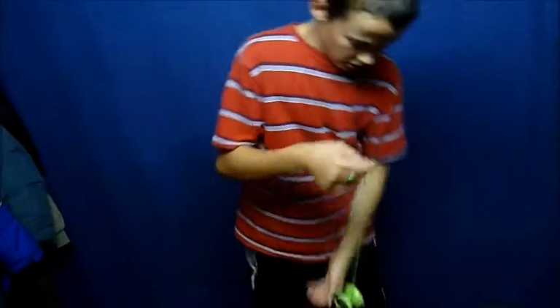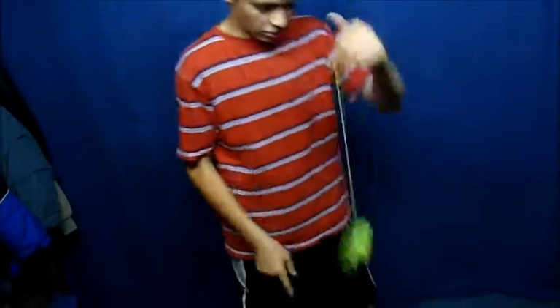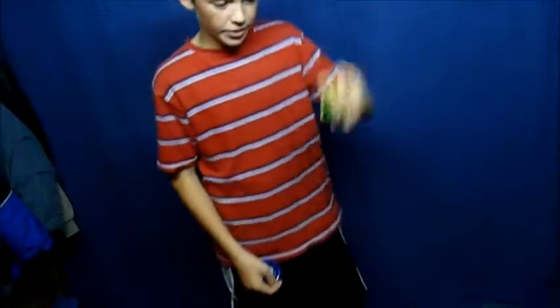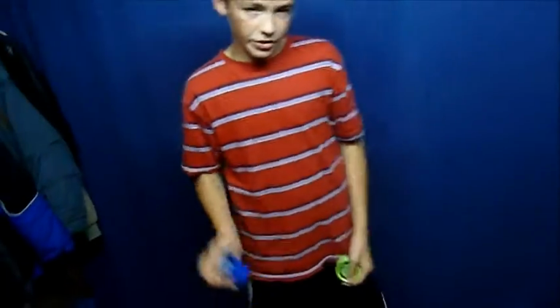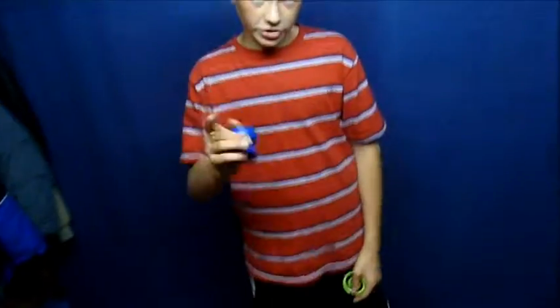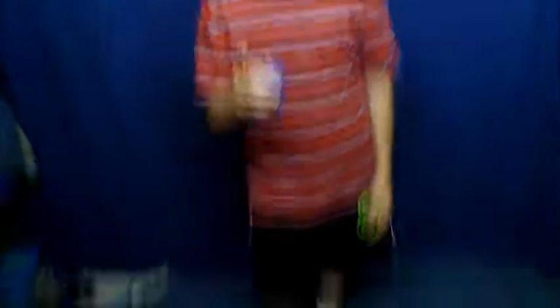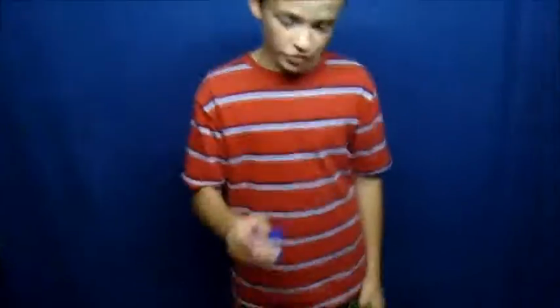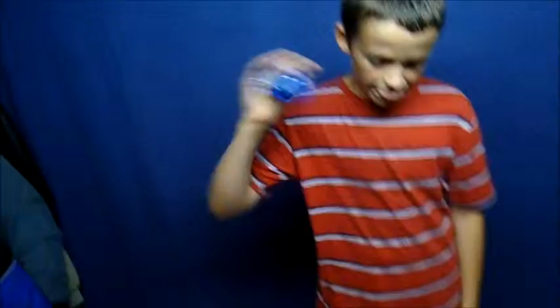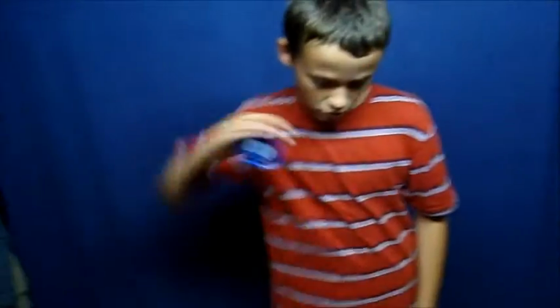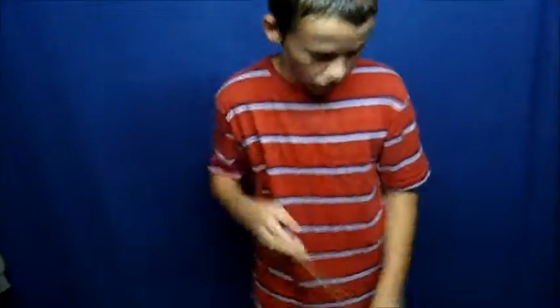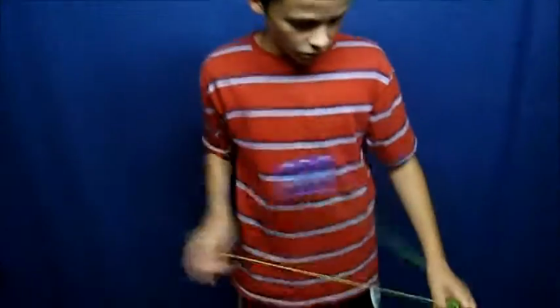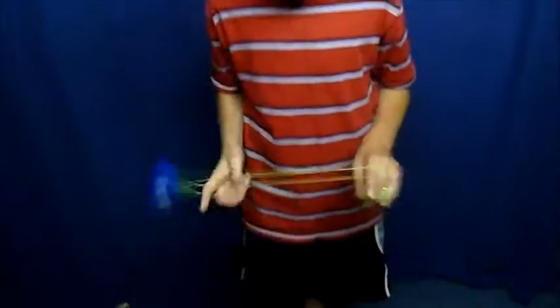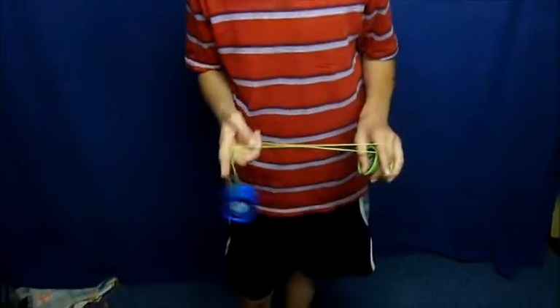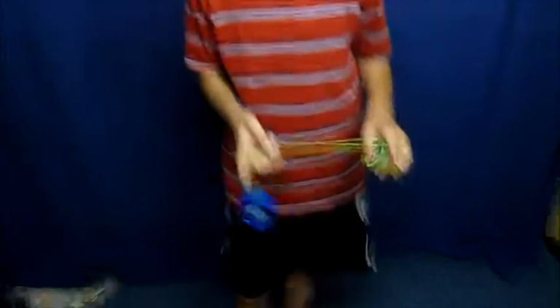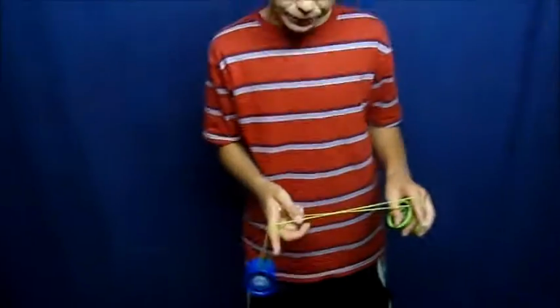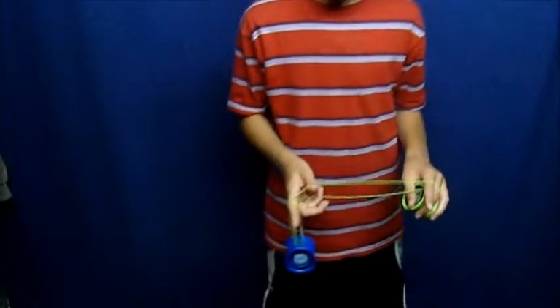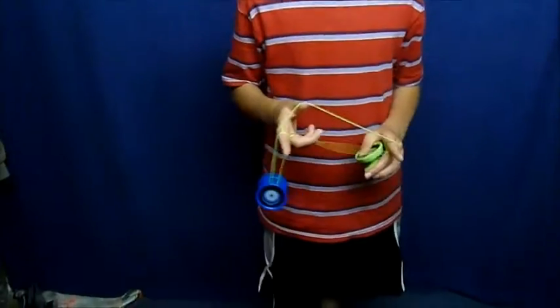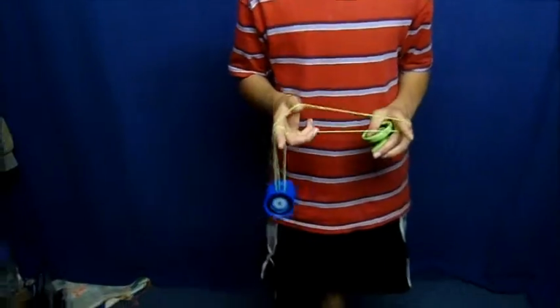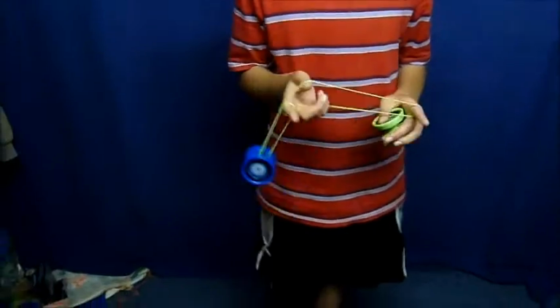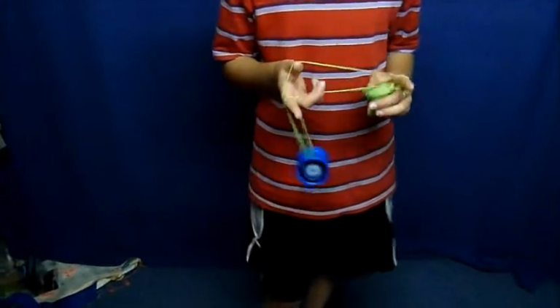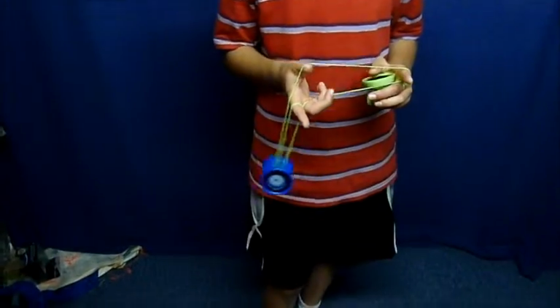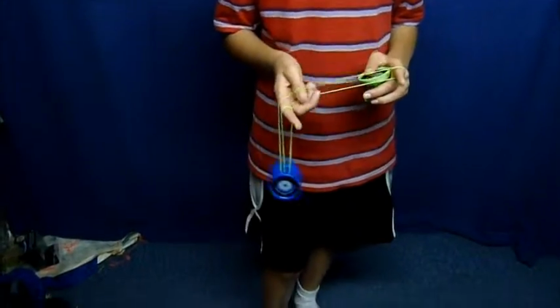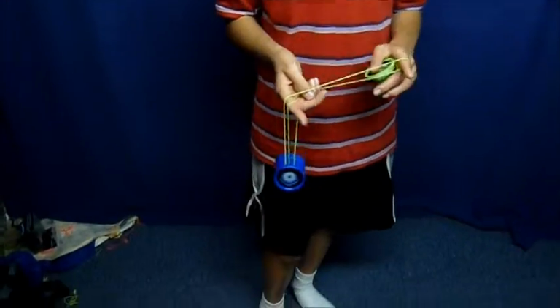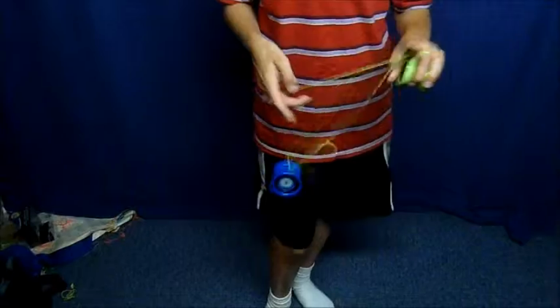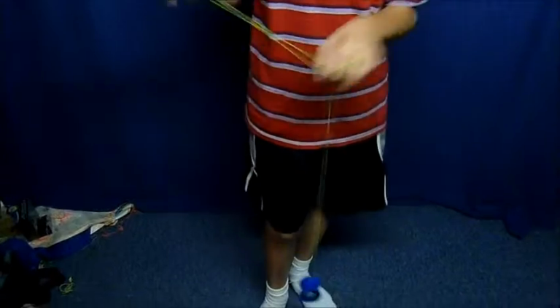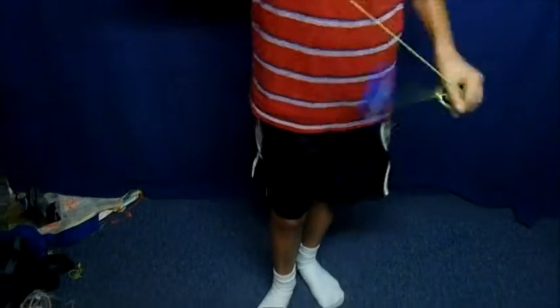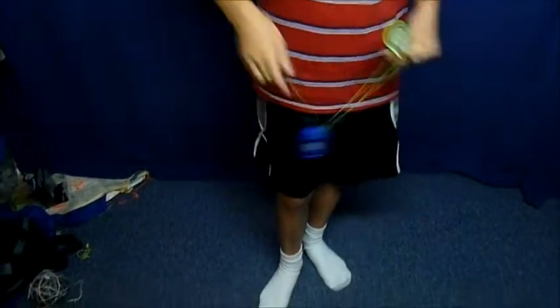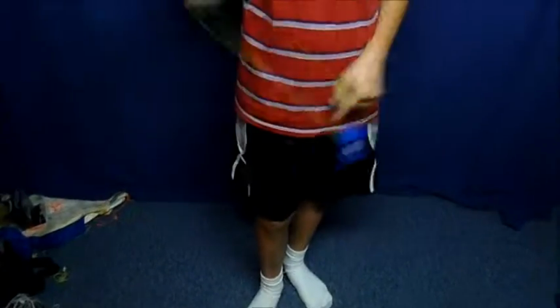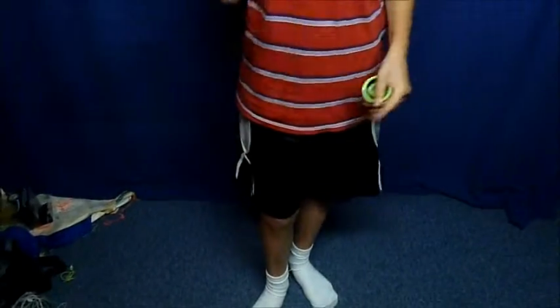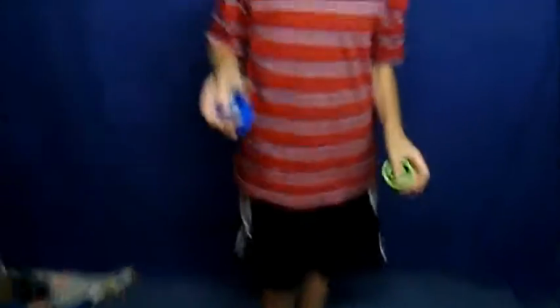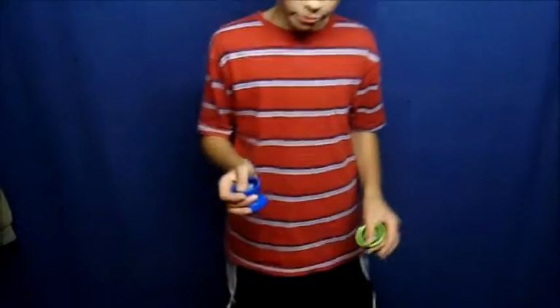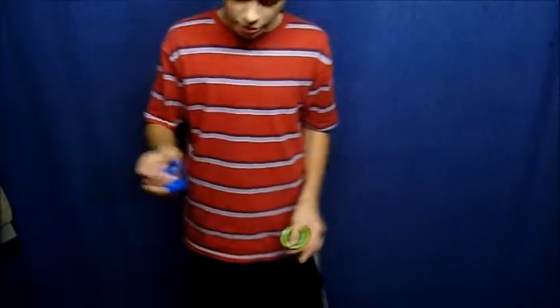See this trick? You are going to start off with a one and a half mount. This starts out almost like a 1A trick, but eventually becomes a 3A trick.